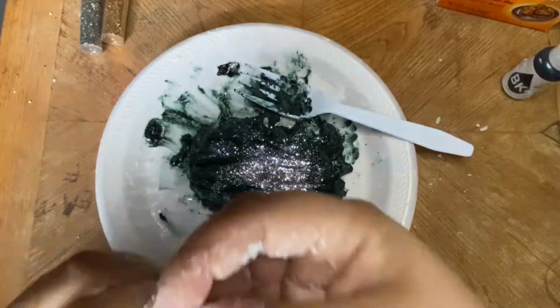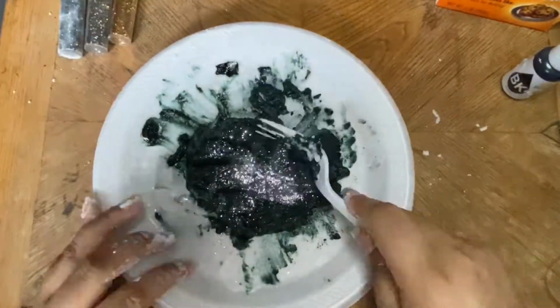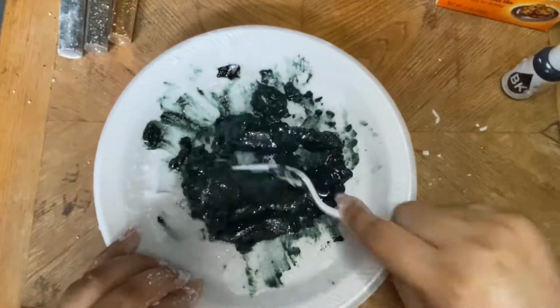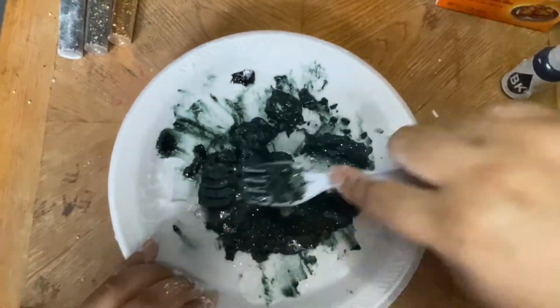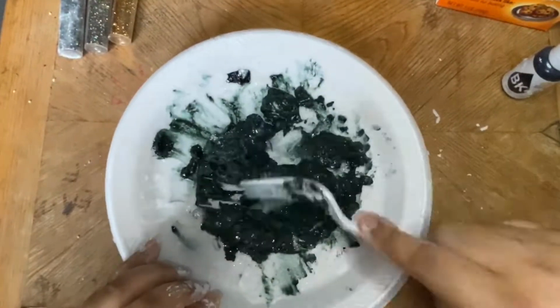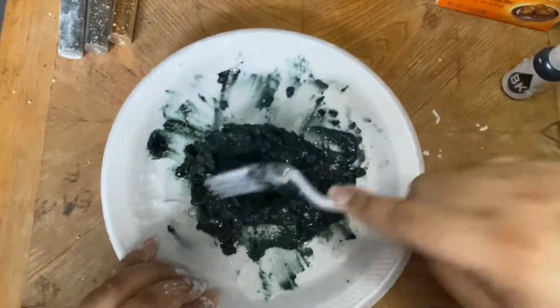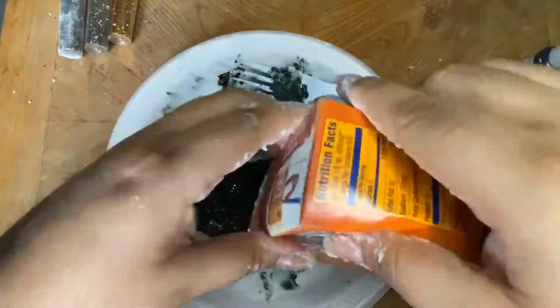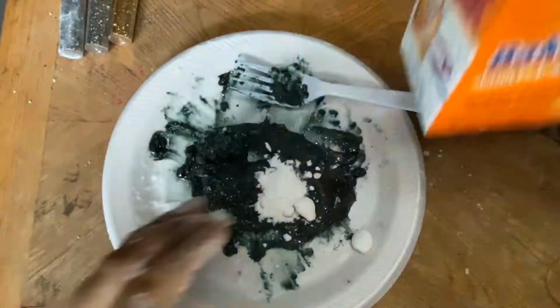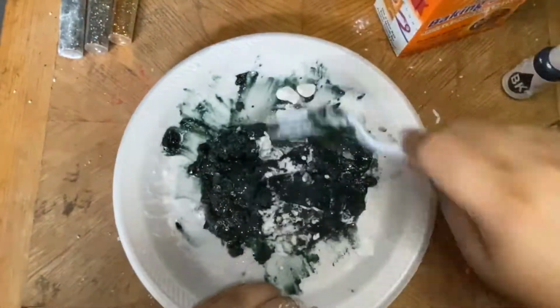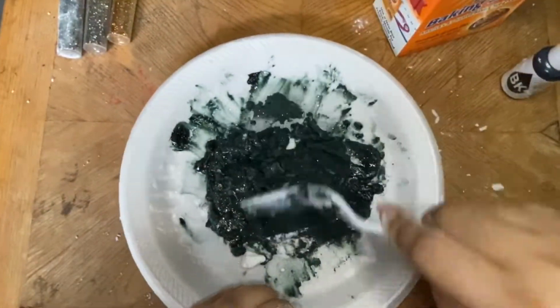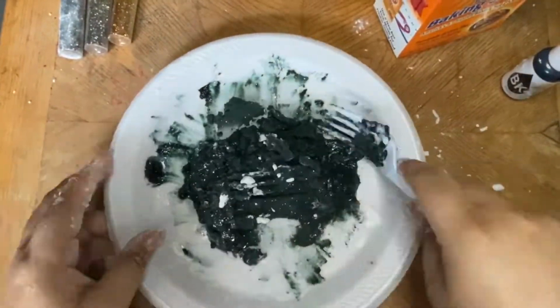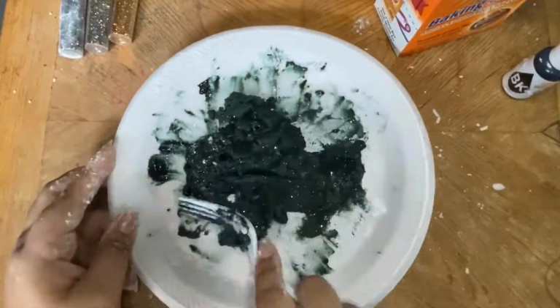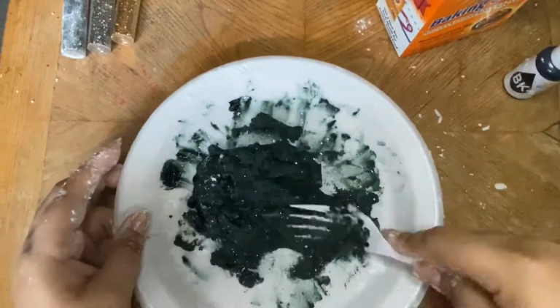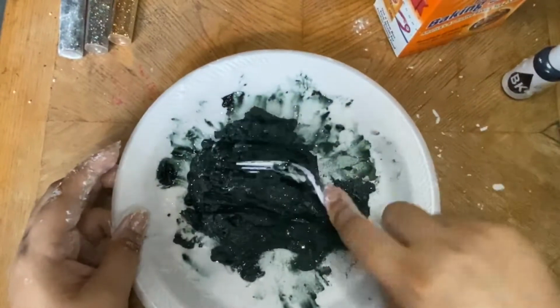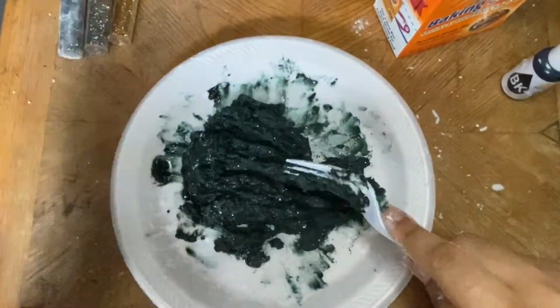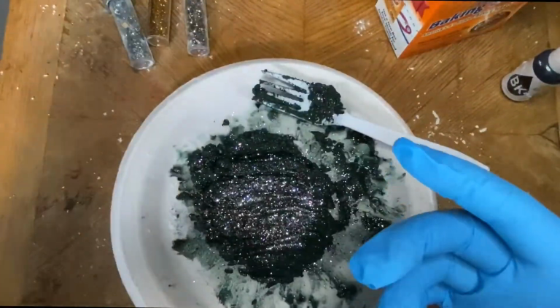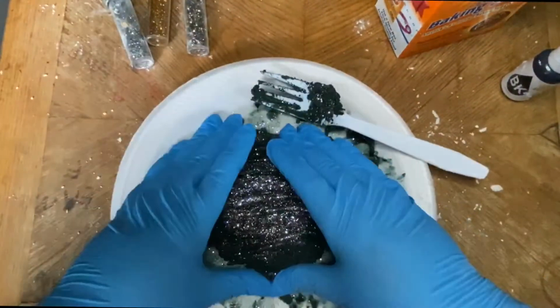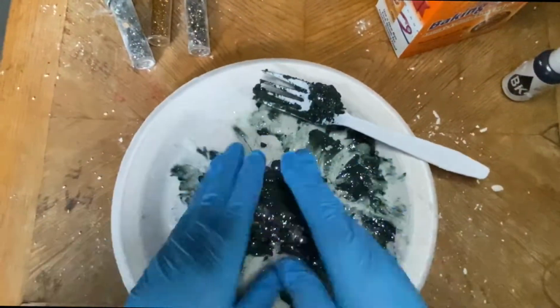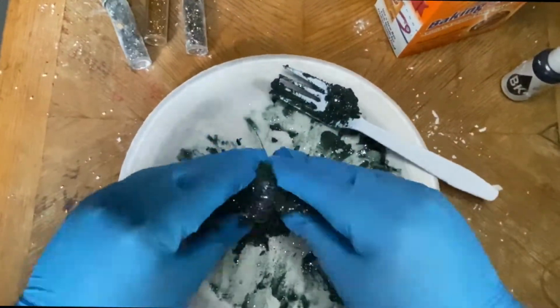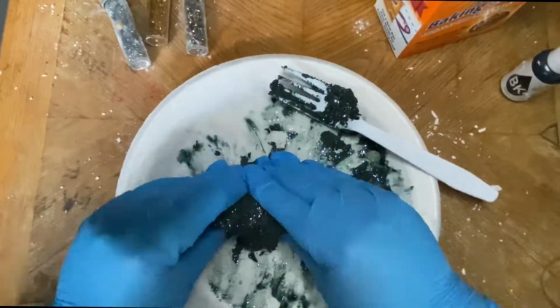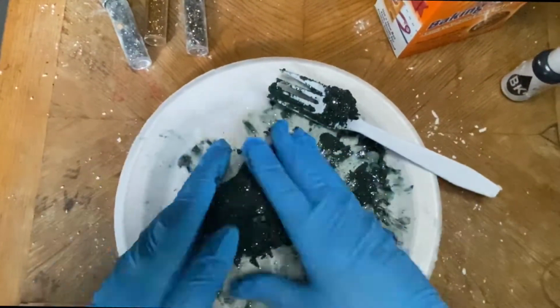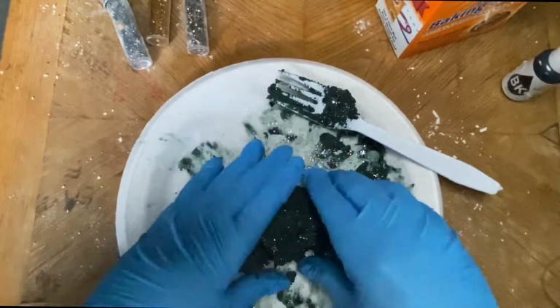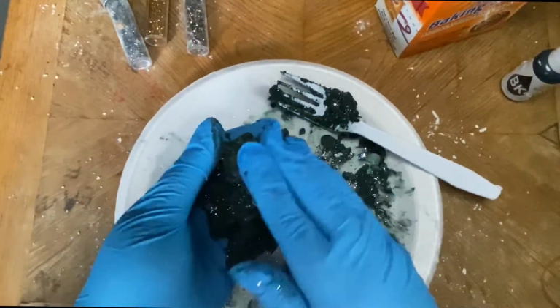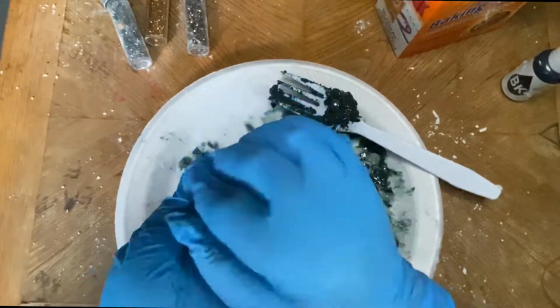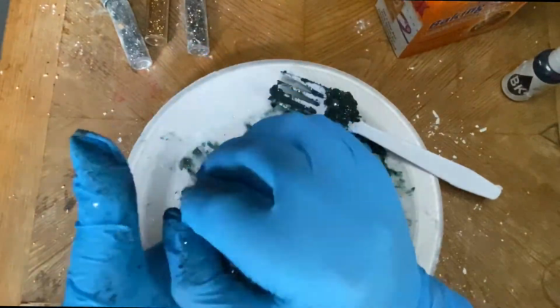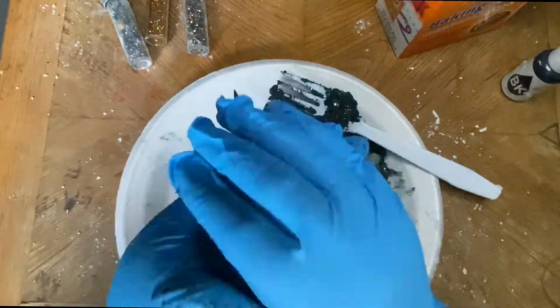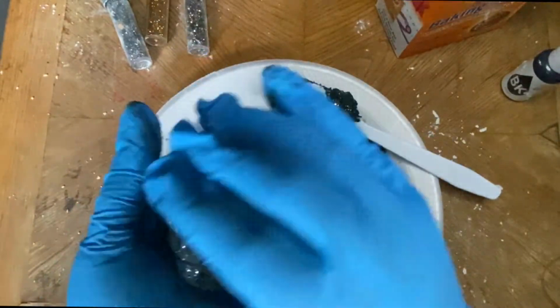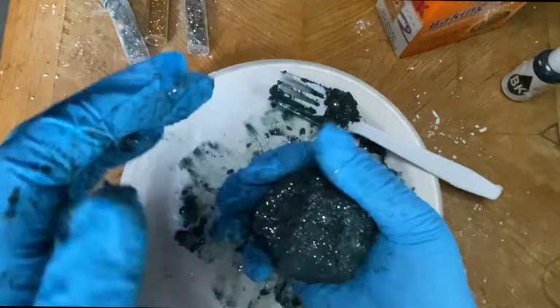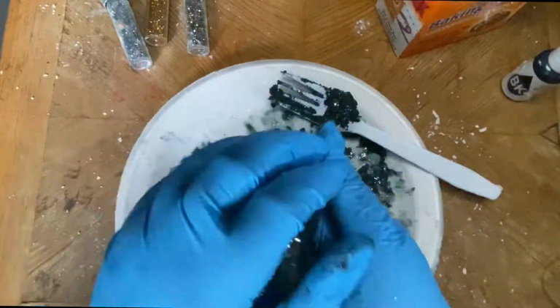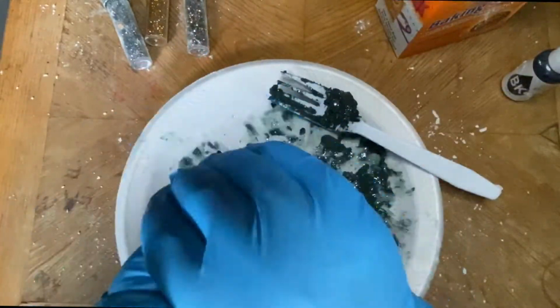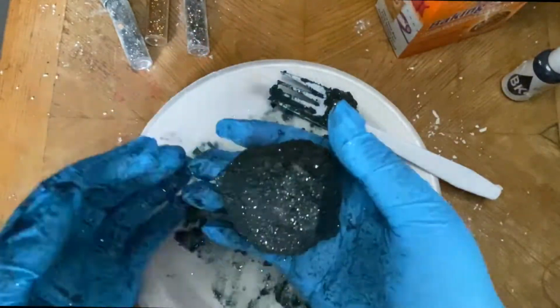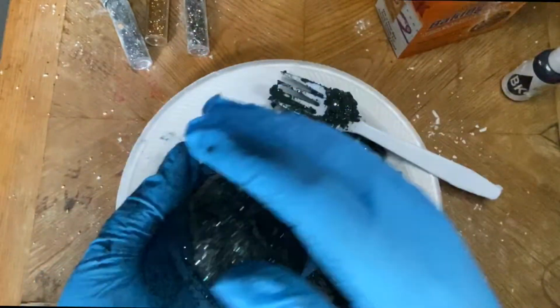You'll notice I ended up adding a little more baking soda because the consistency was a little too wet, so just make sure you have the right consistency. Then take it all and form it into the shape of a rock.